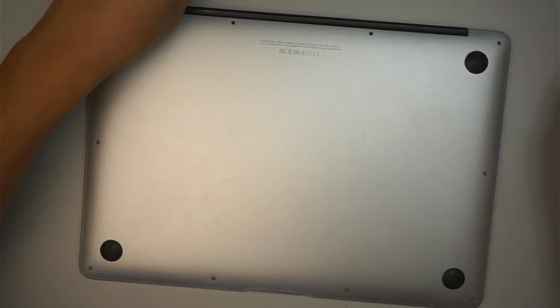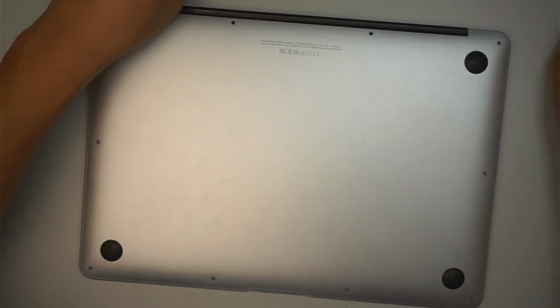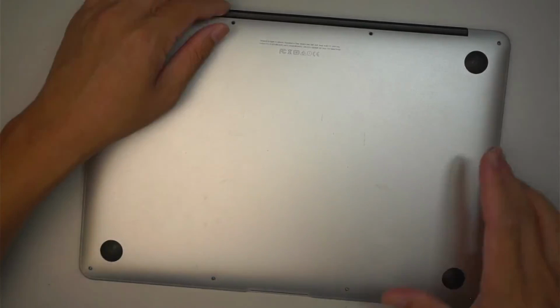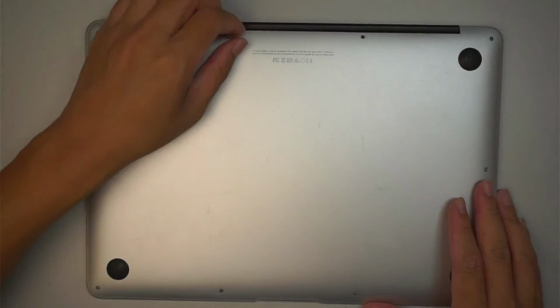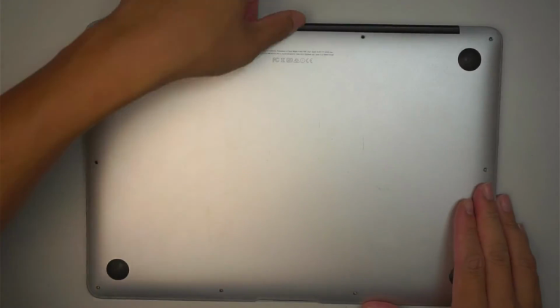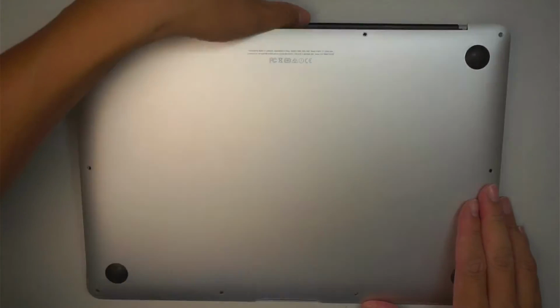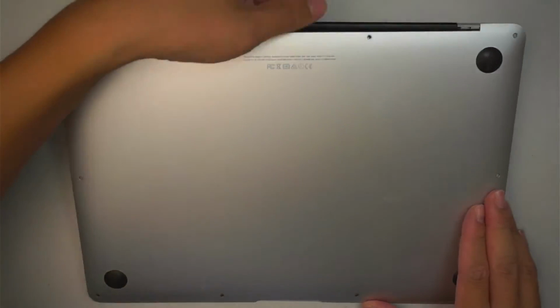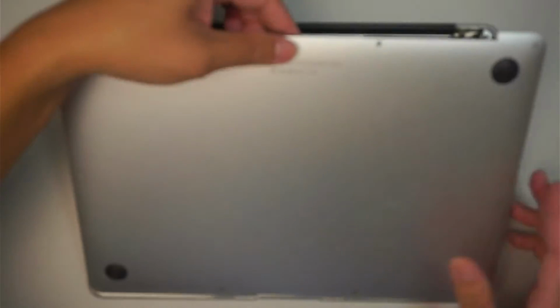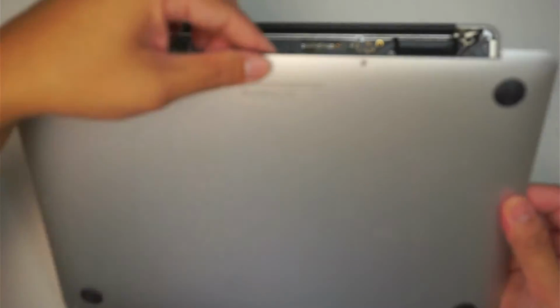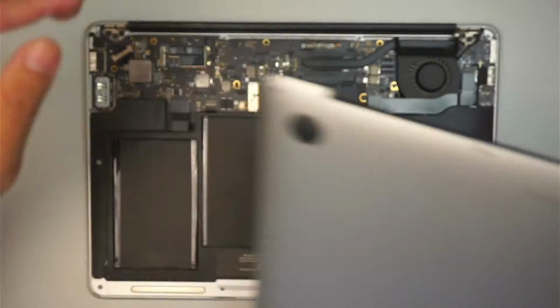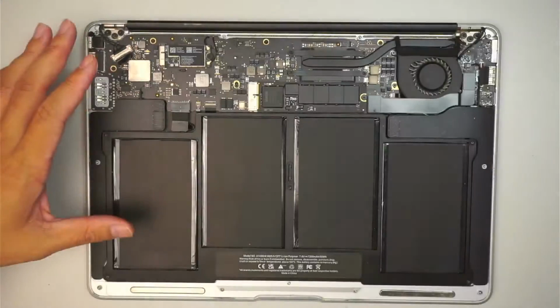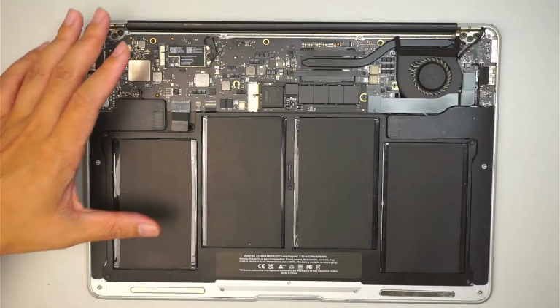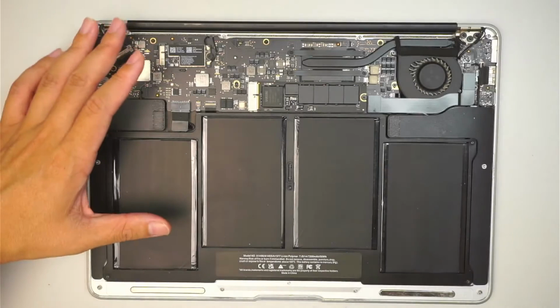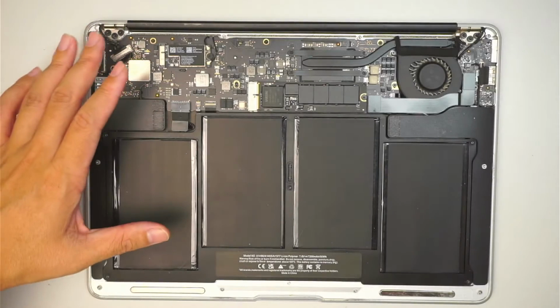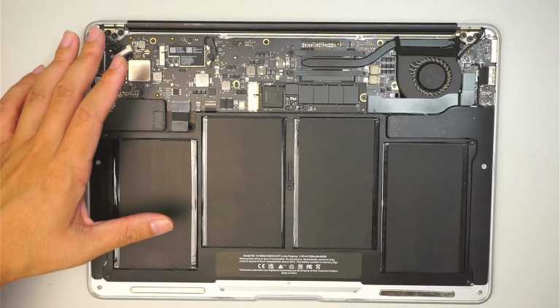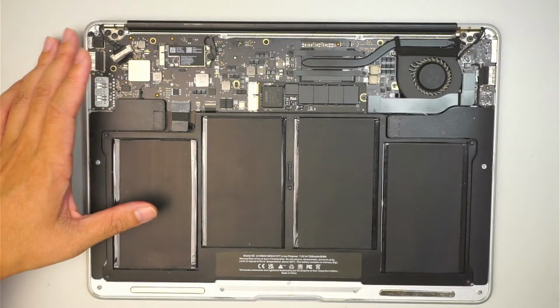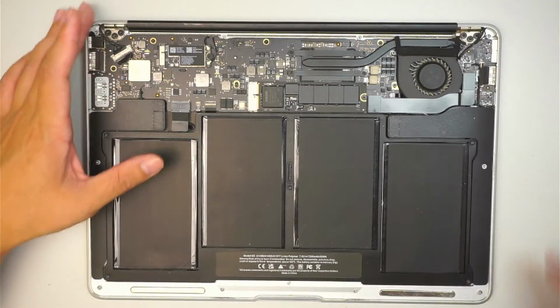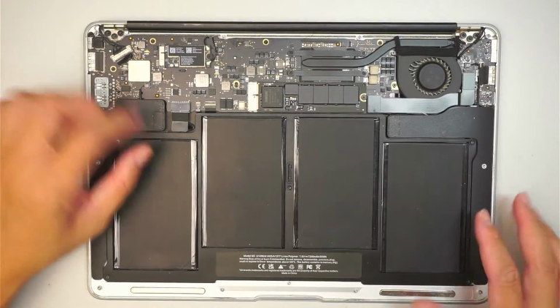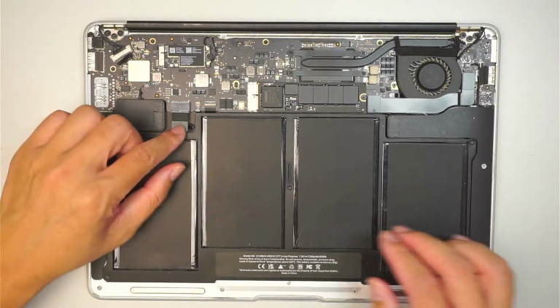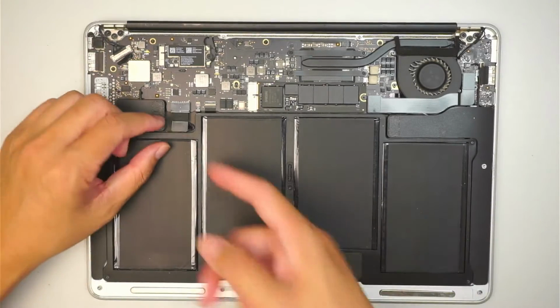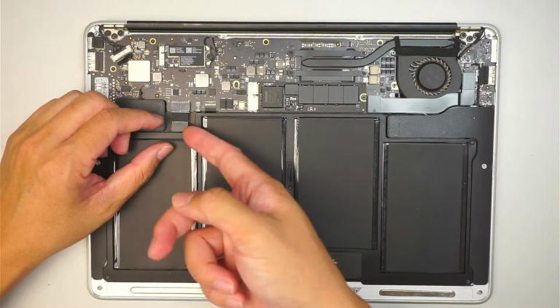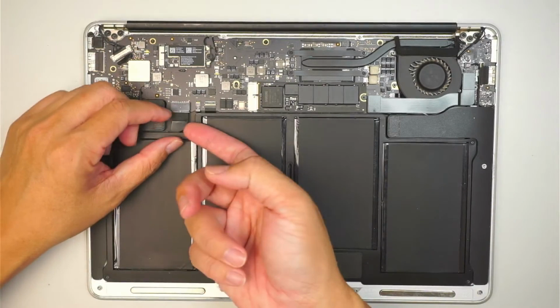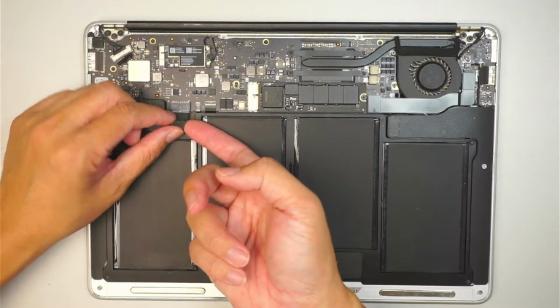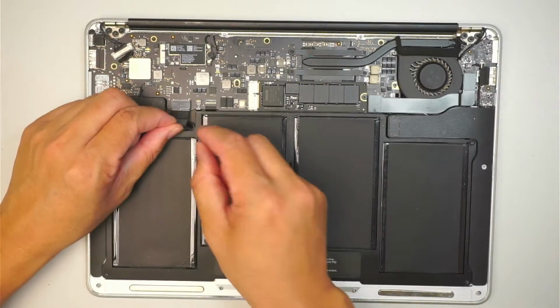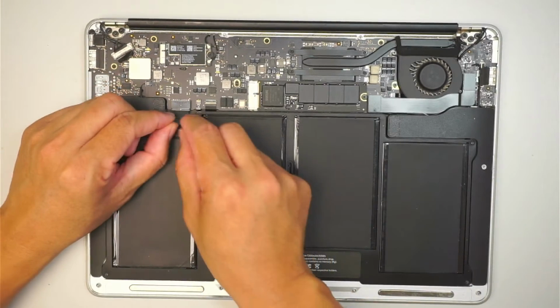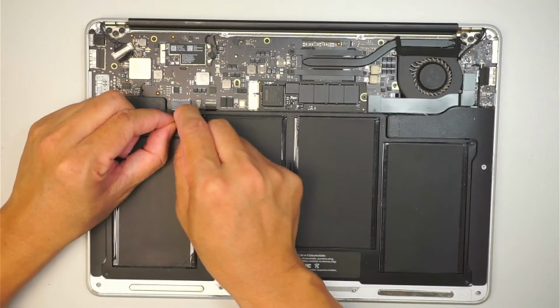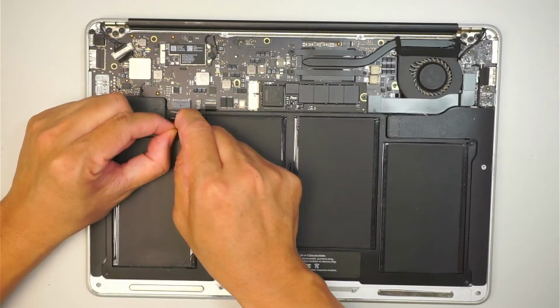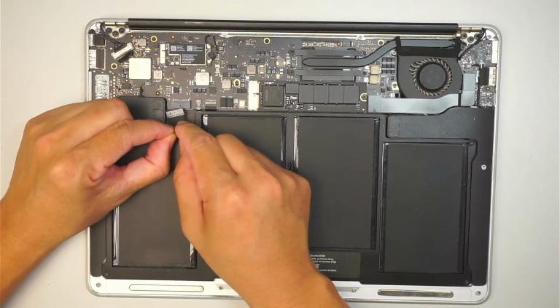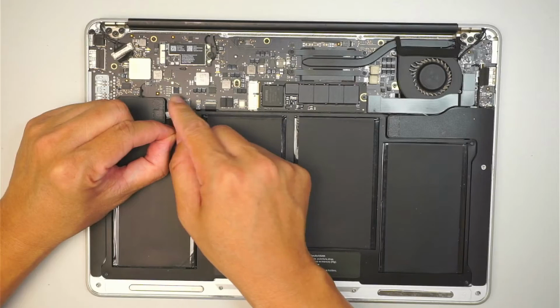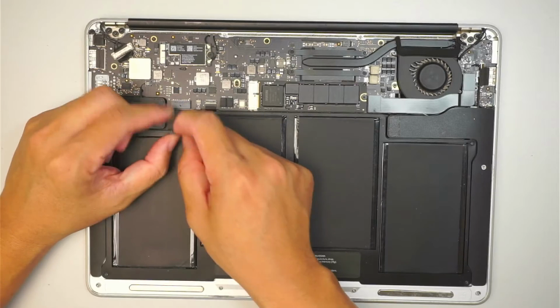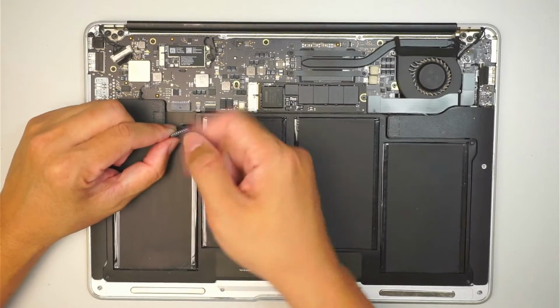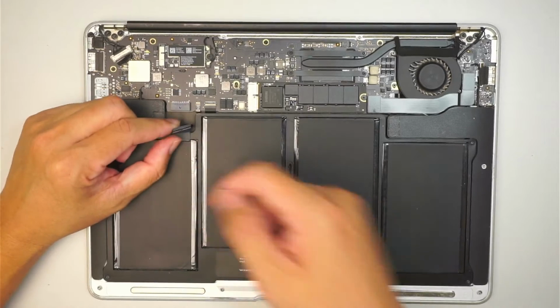Once you've removed all the screws, go ahead and remove the back cover and disconnect the battery by sliding the connector down towards your body — just slide it down.